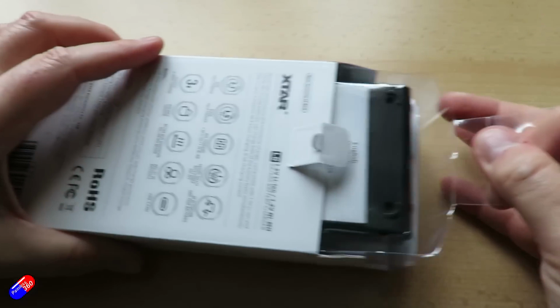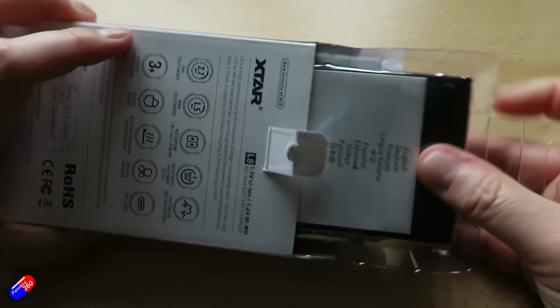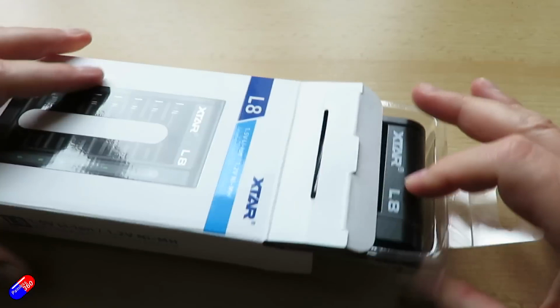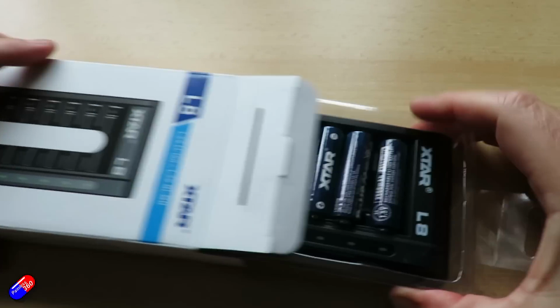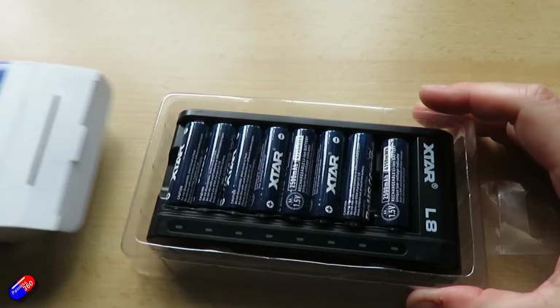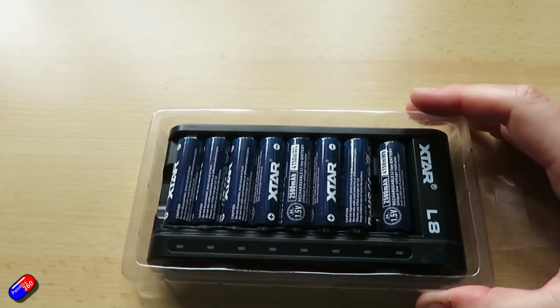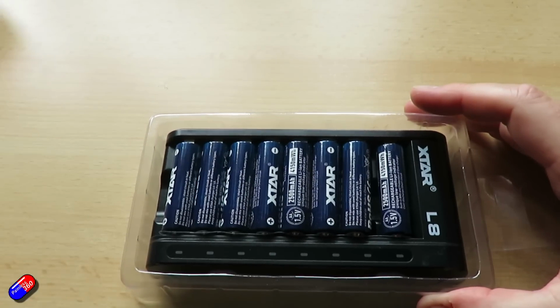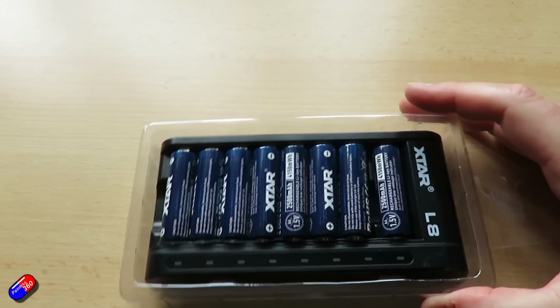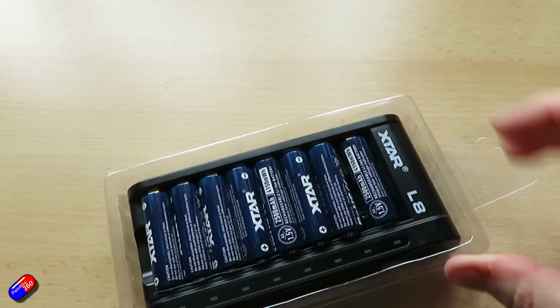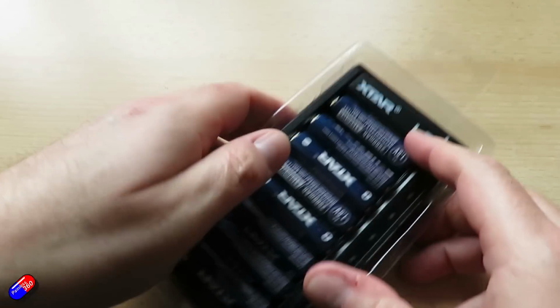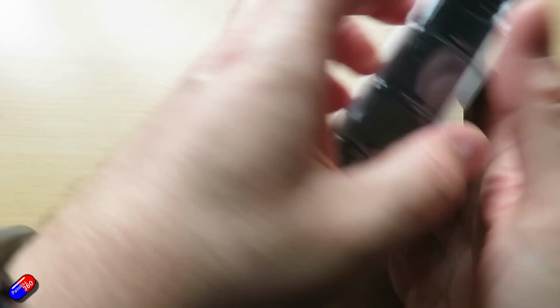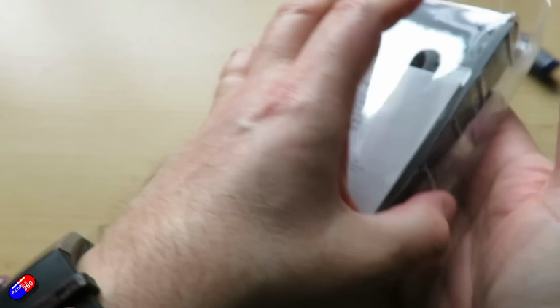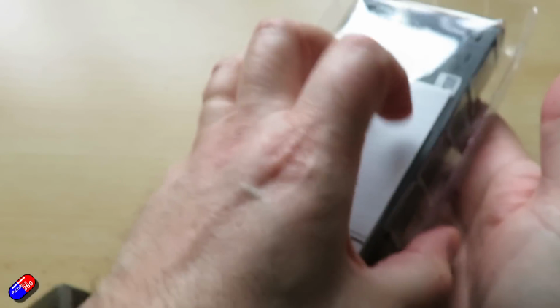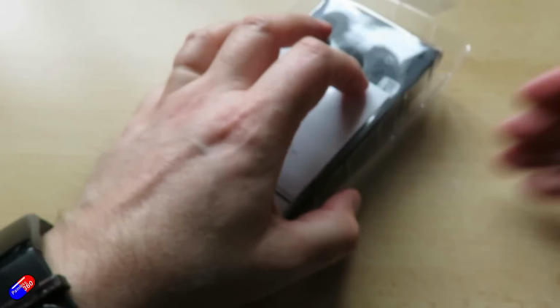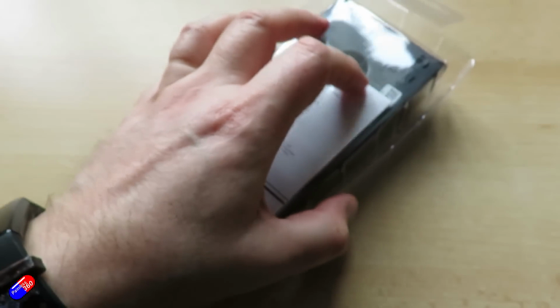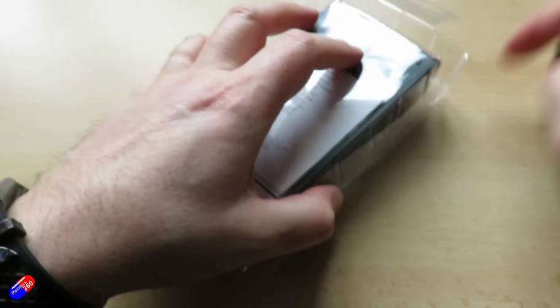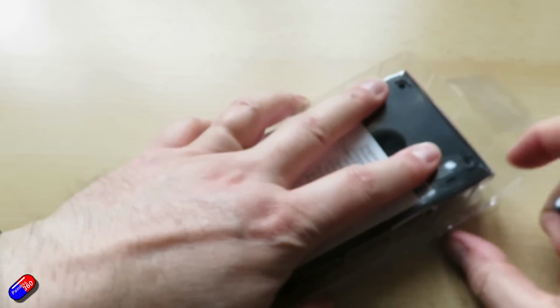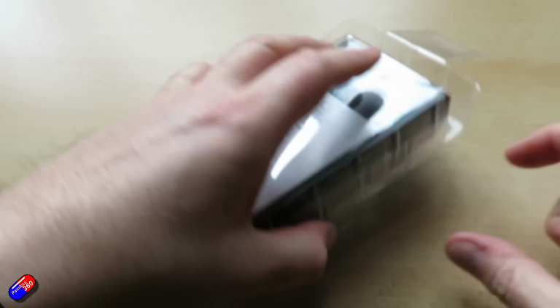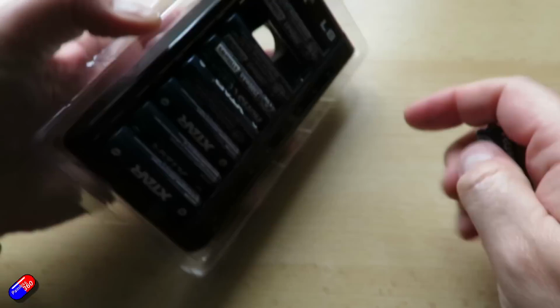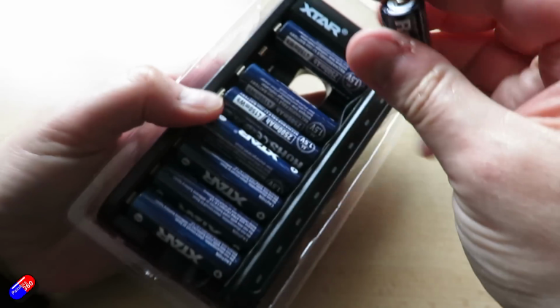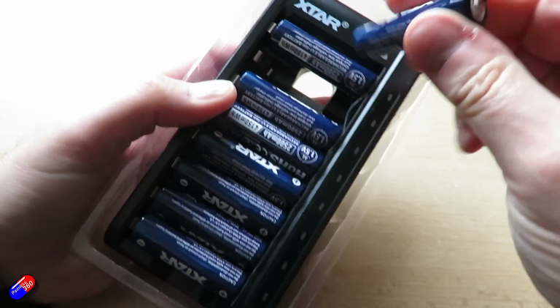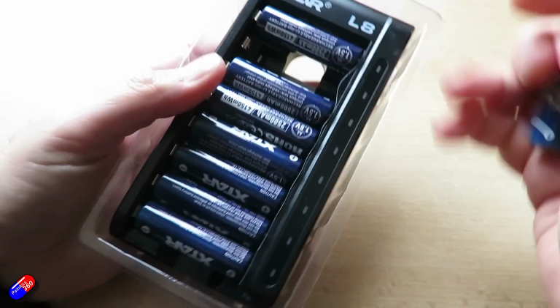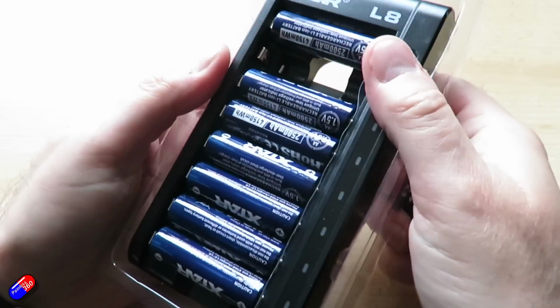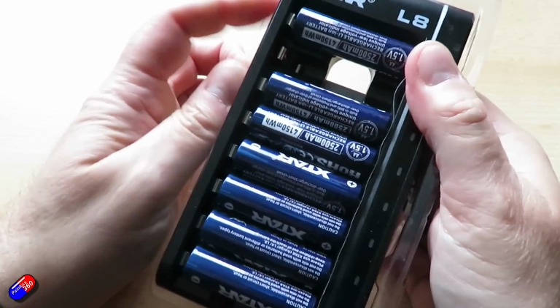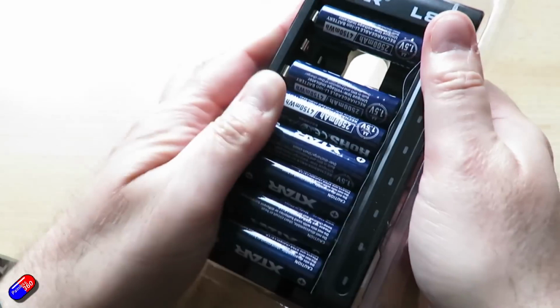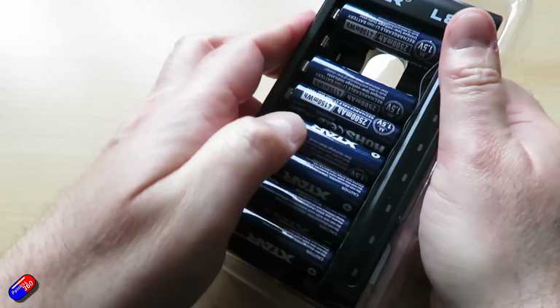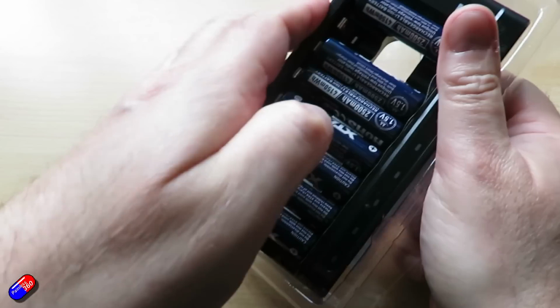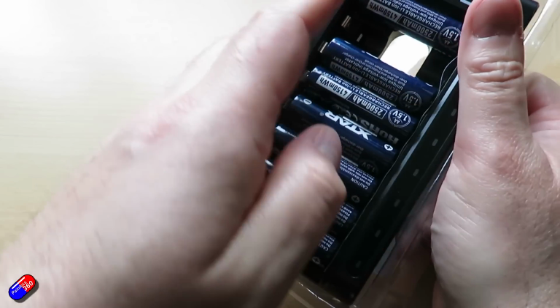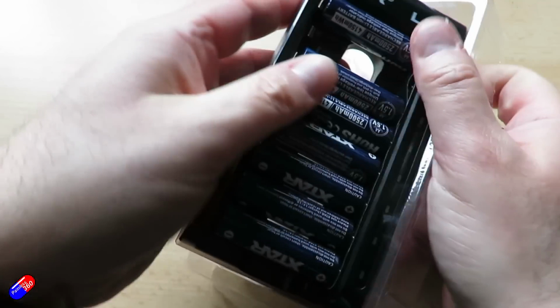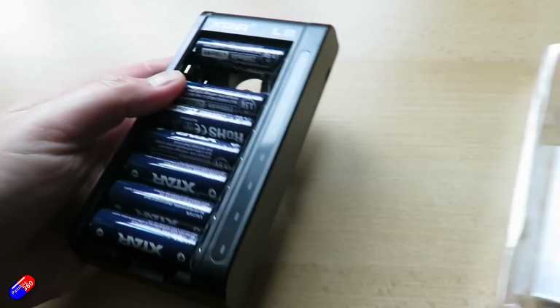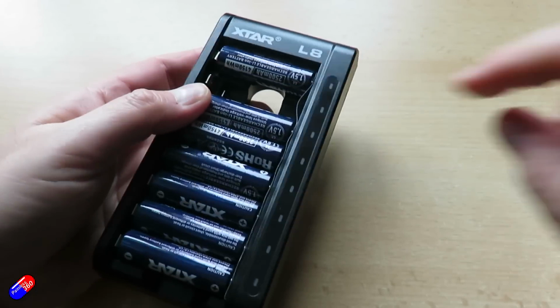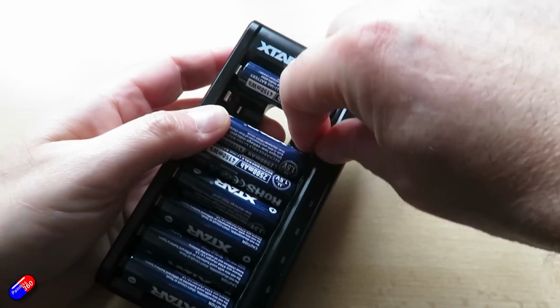So I thought I would get them in to give them a go and see if I could save myself some money from all of those batteries that I'm buying. What I went for is the XTAR L8 charger and also some of these XTAR 2500 milliamp-hour lithium-ion cells.